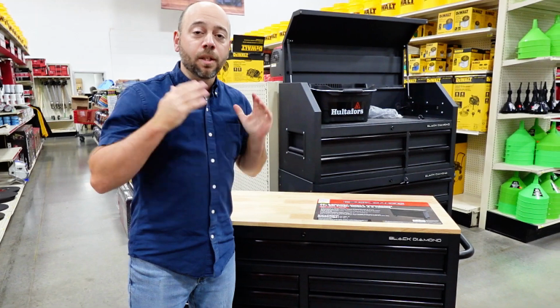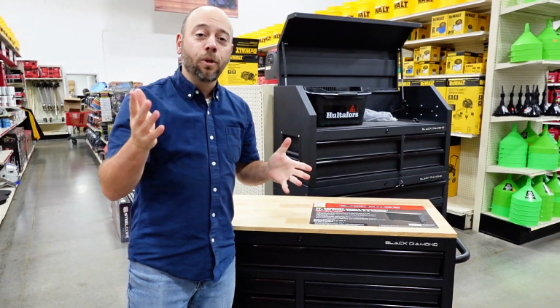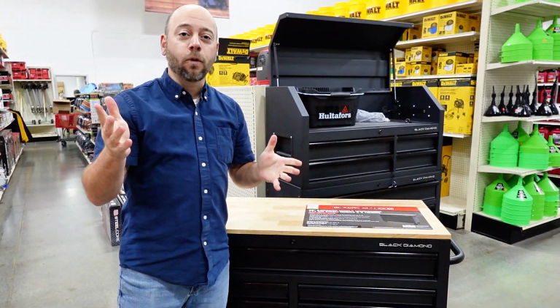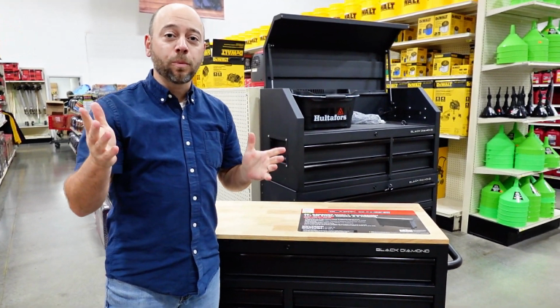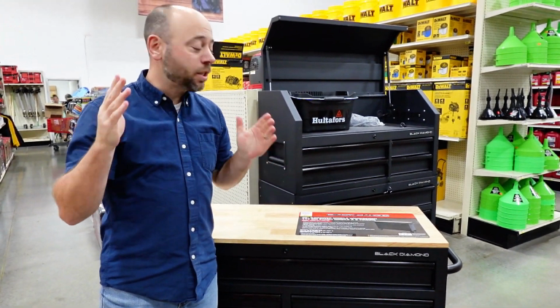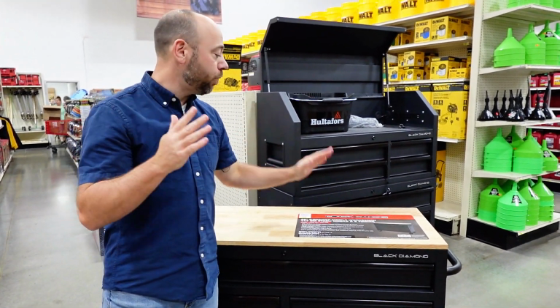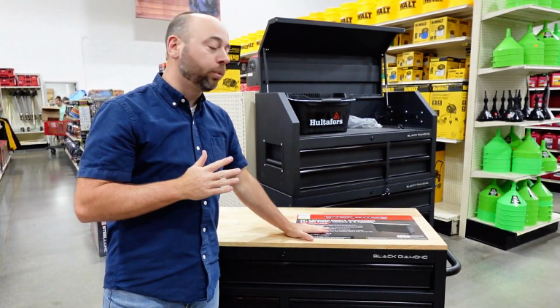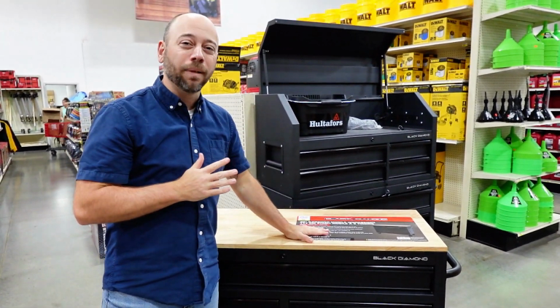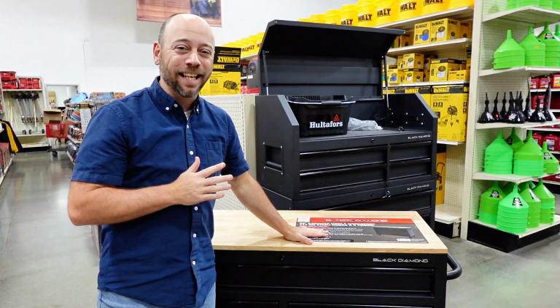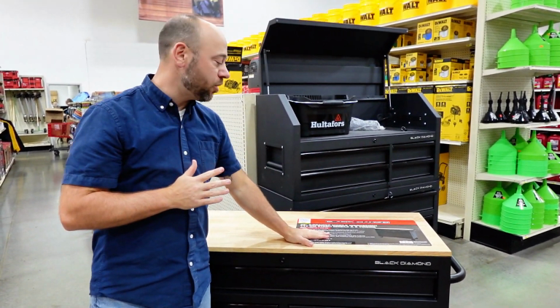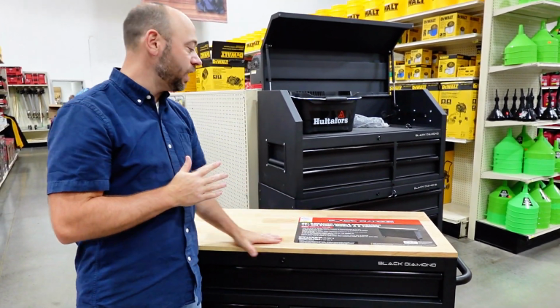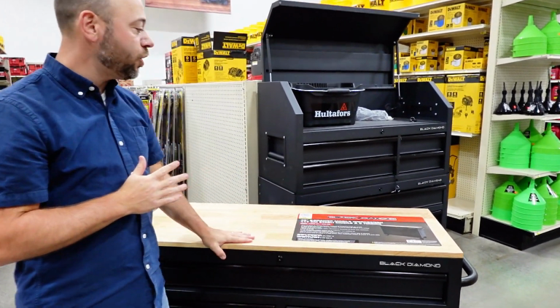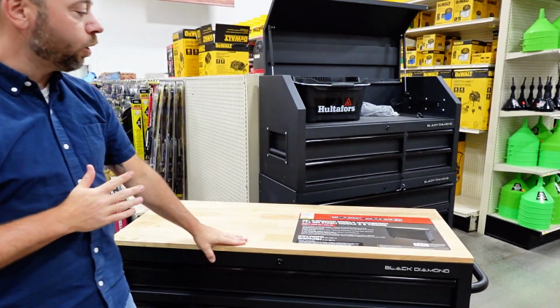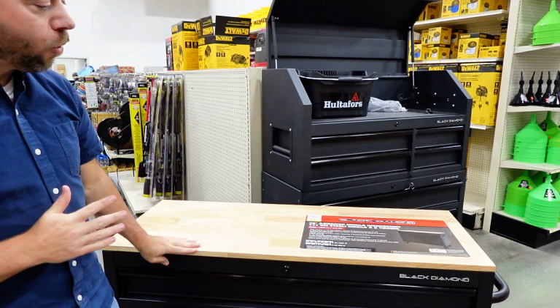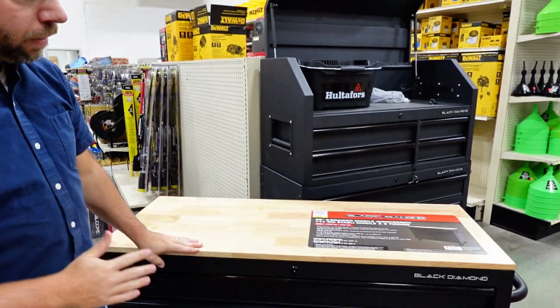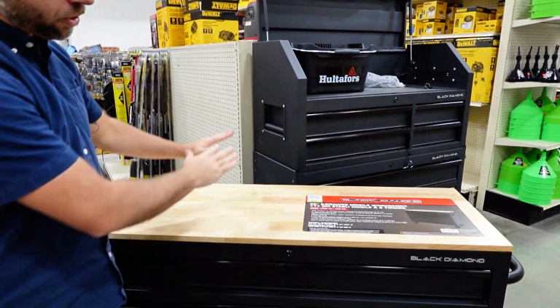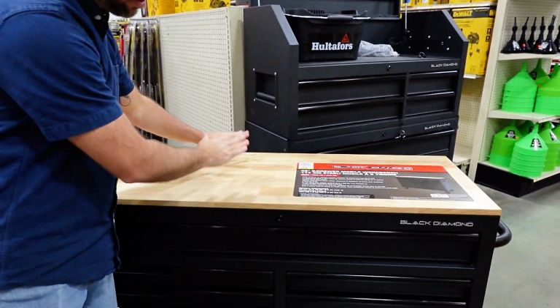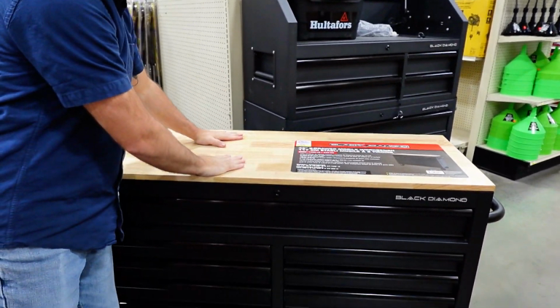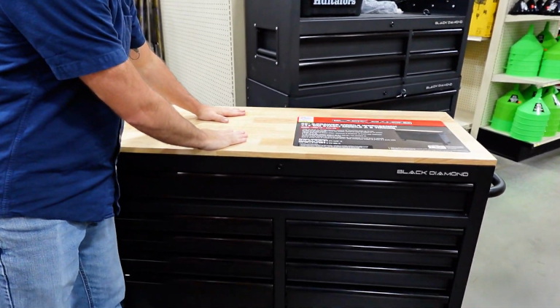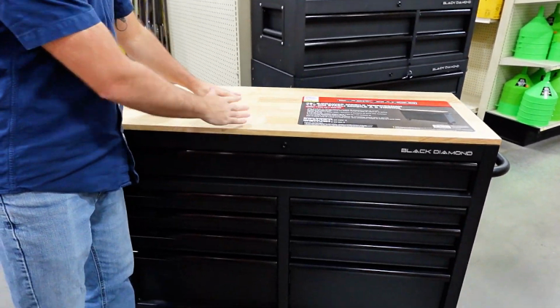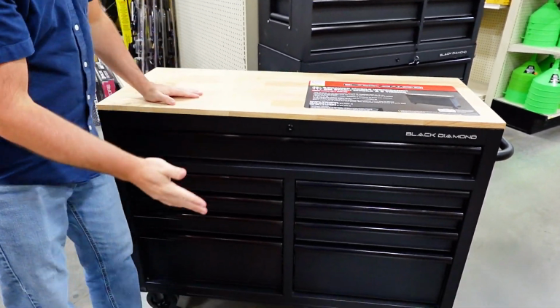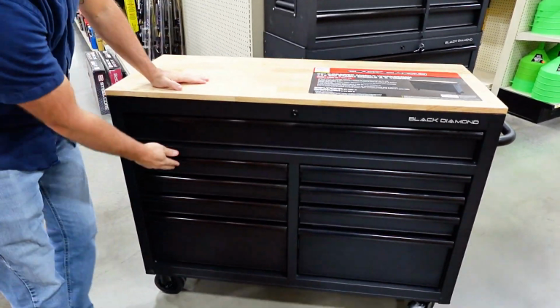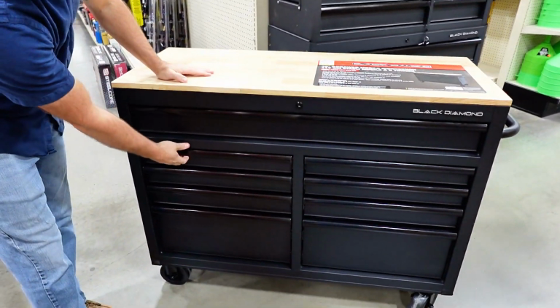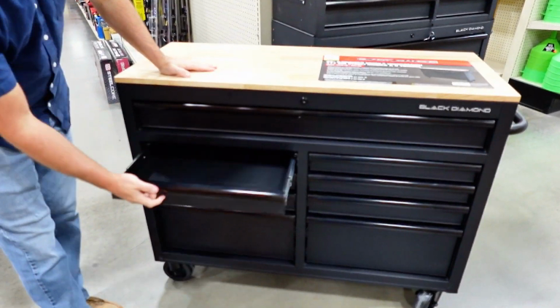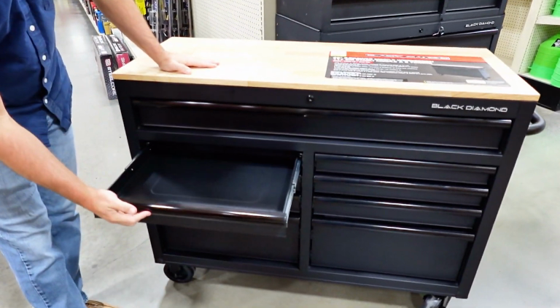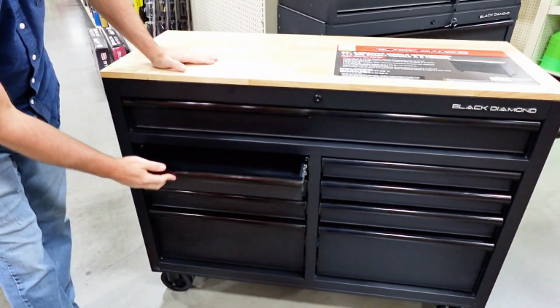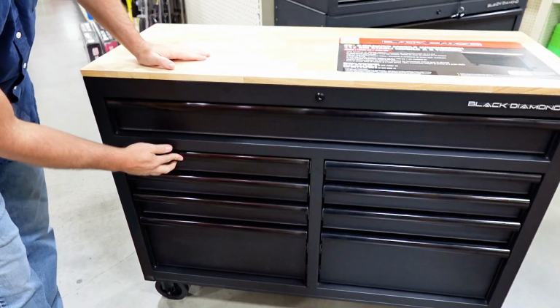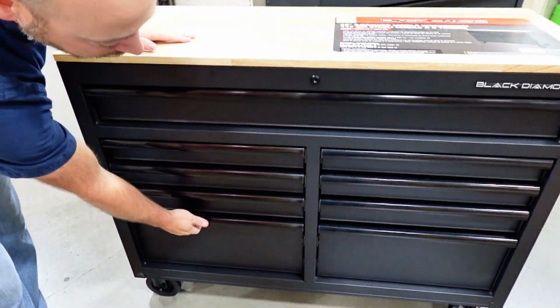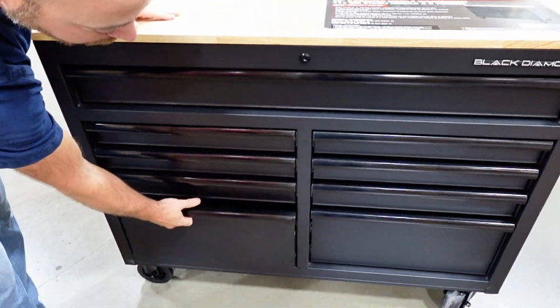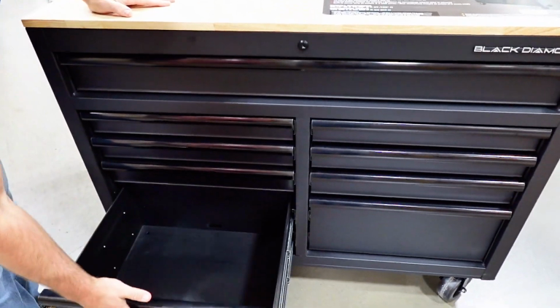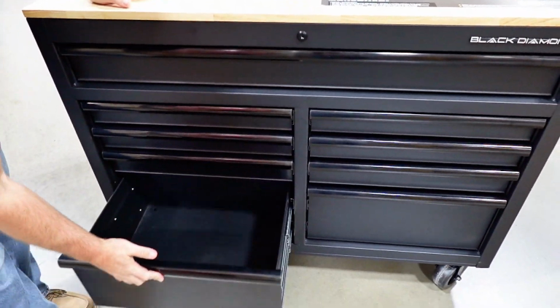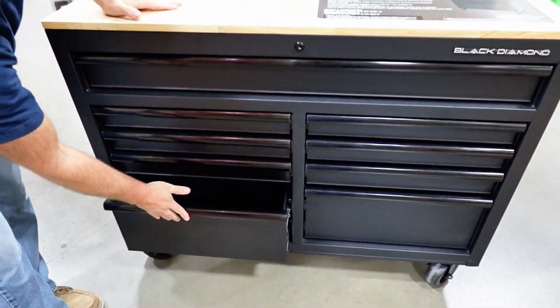Something new at your local farm and home store. This is from a private brand, Black Diamond. It's a nine-drawer mobile work bin with a solid wood top and nine different drawers — plenty of storage space and easy slide drawers.